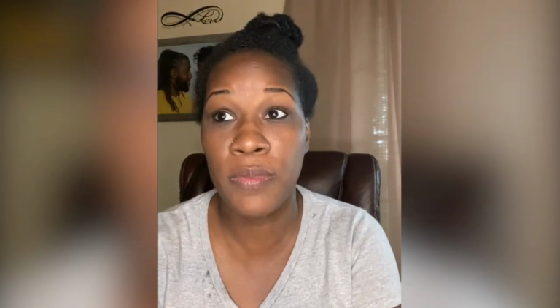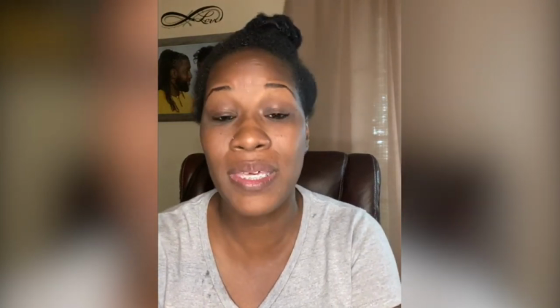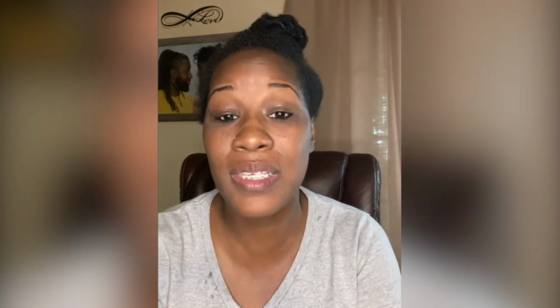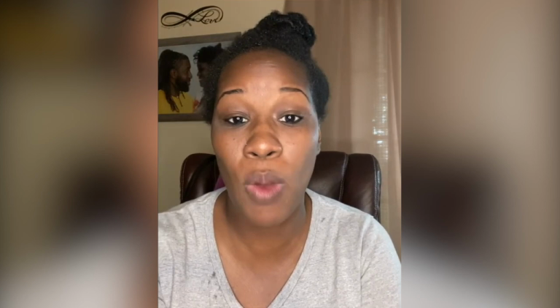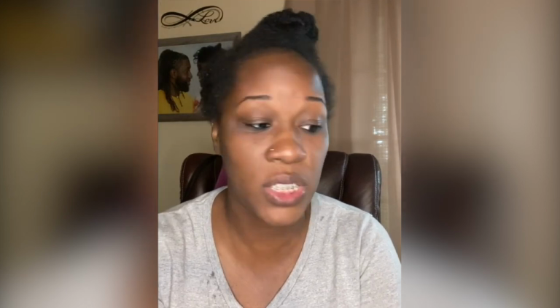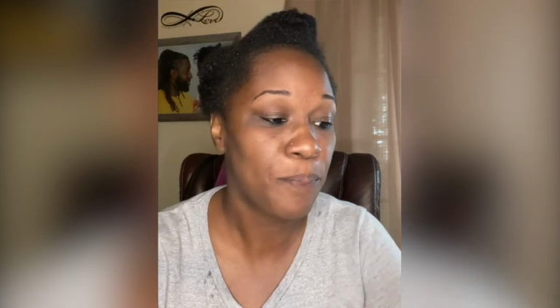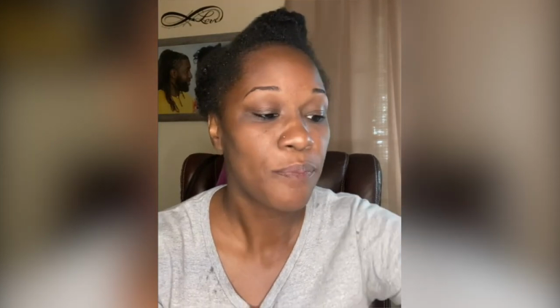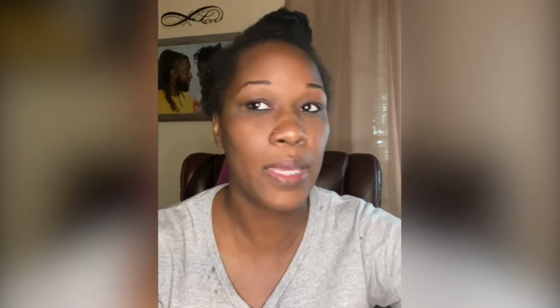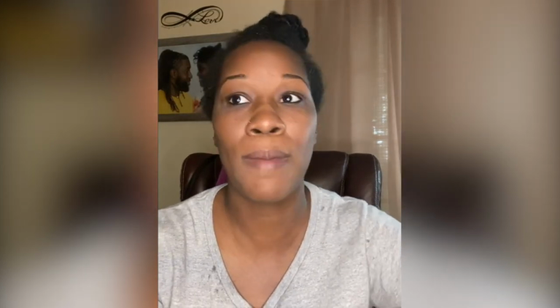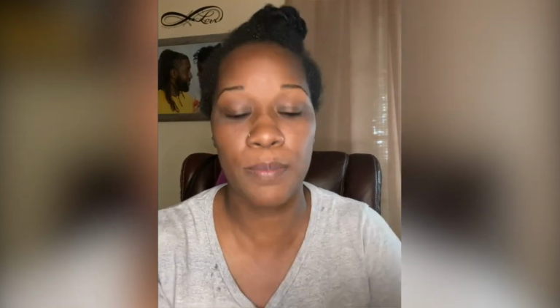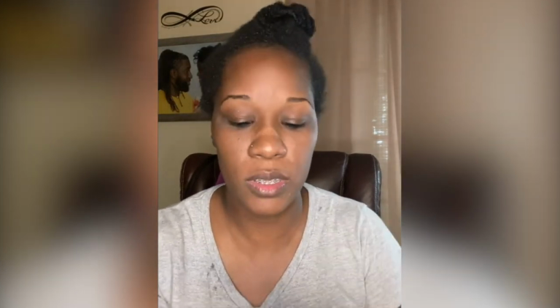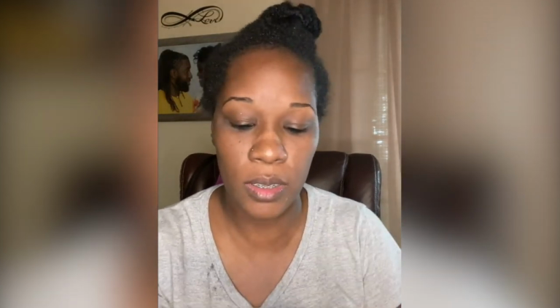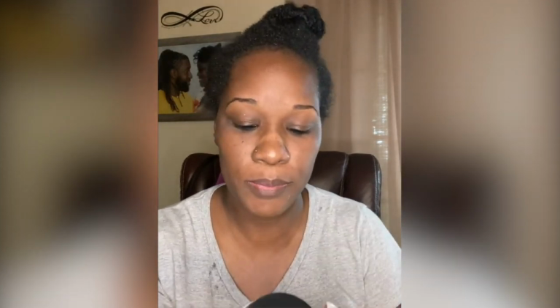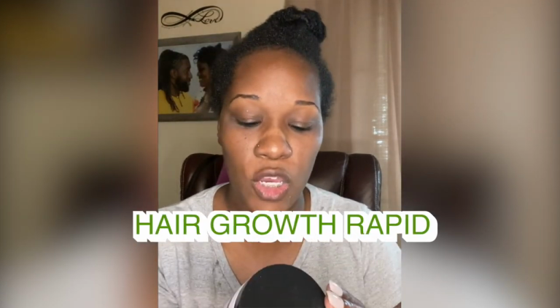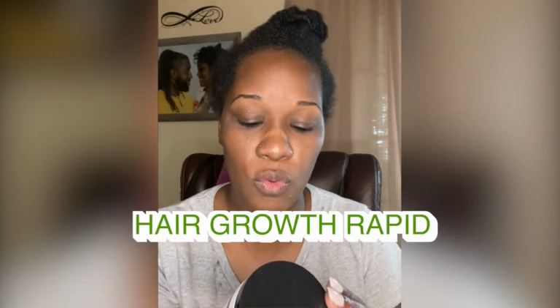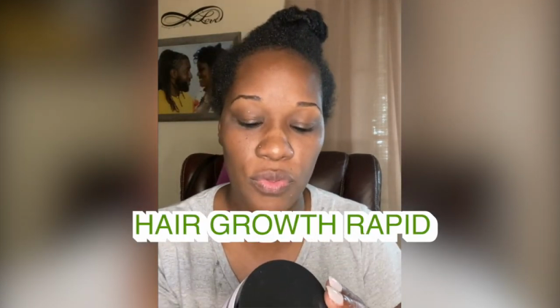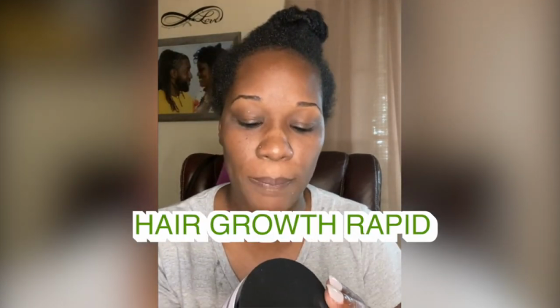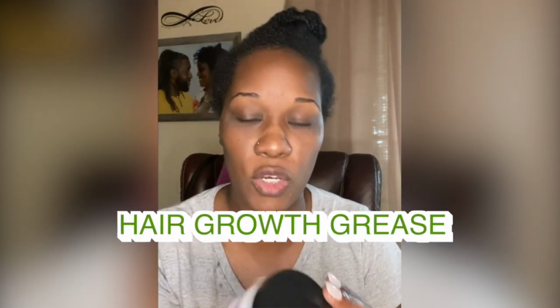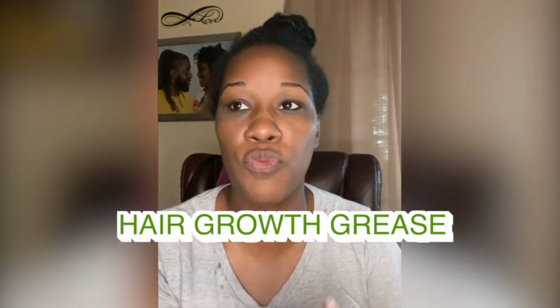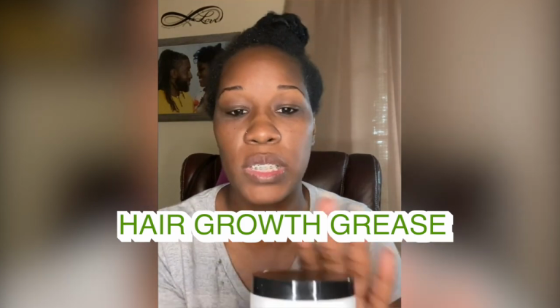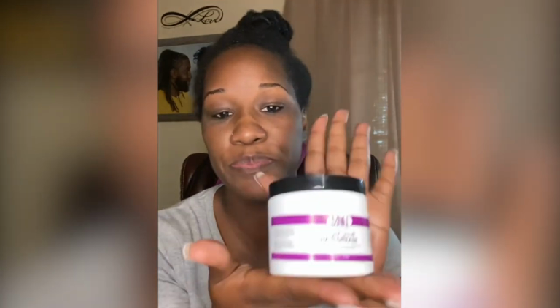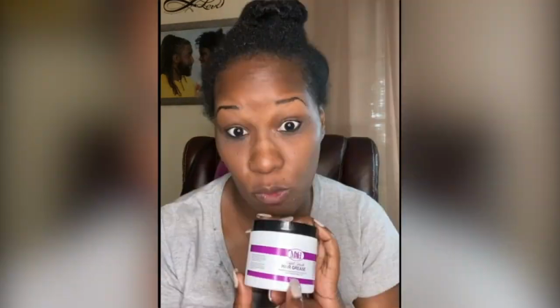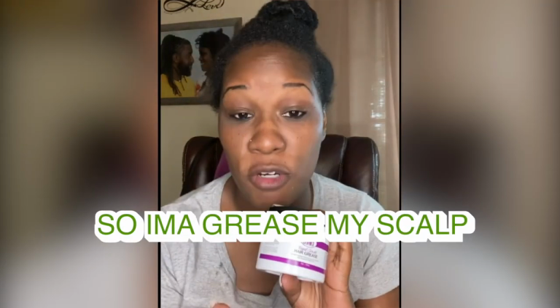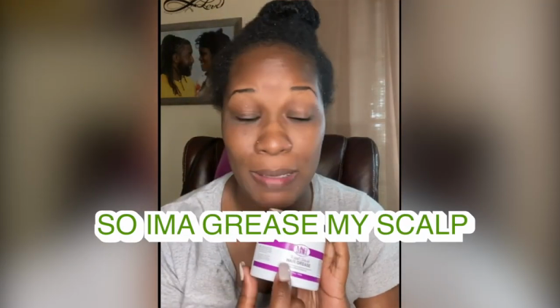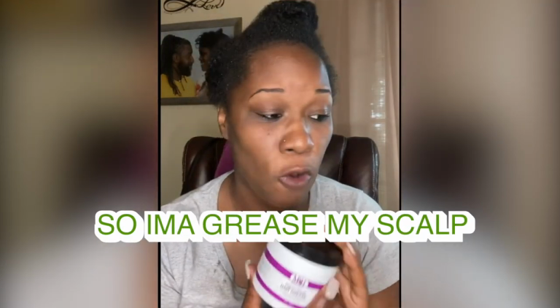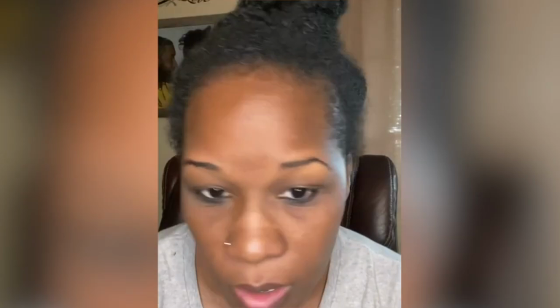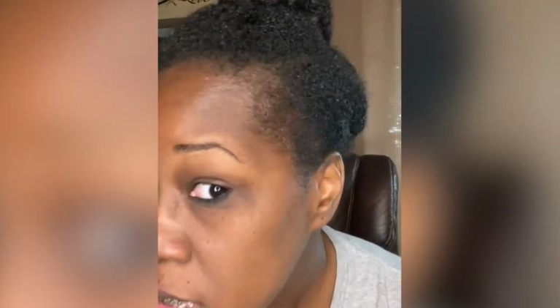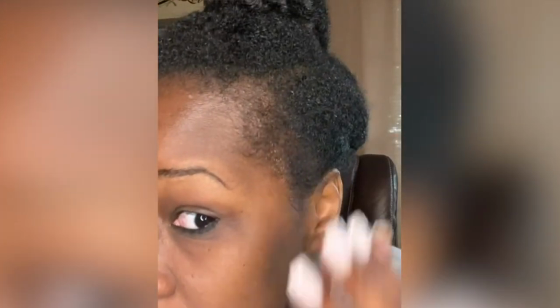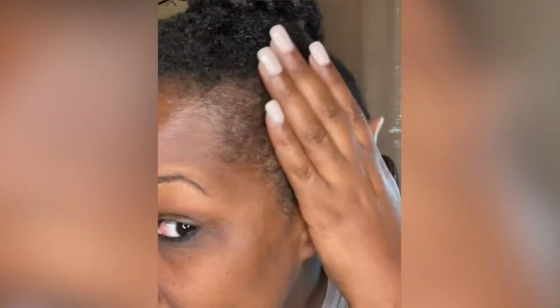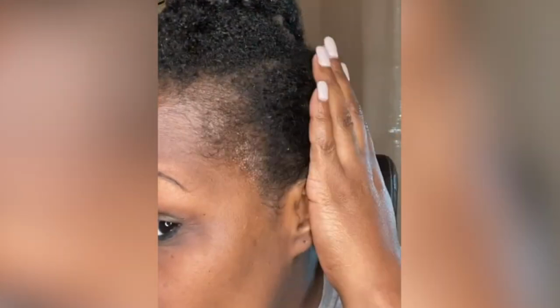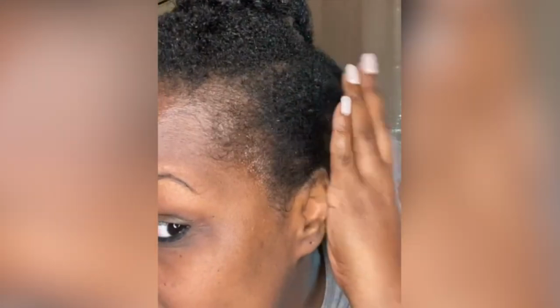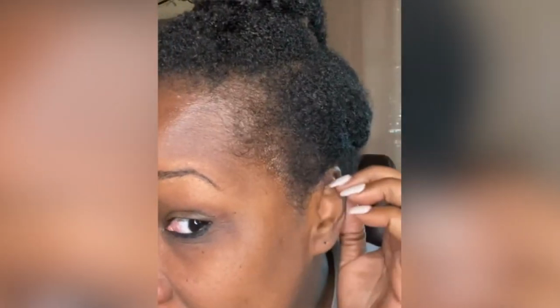Because it's my wash day, I also purchased the hair growth rapid hair growth grease, so I'm going to grease my scalp. This is the one side over here.